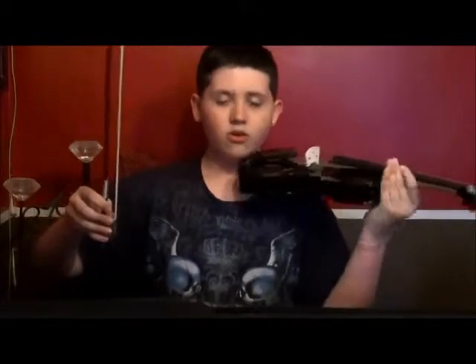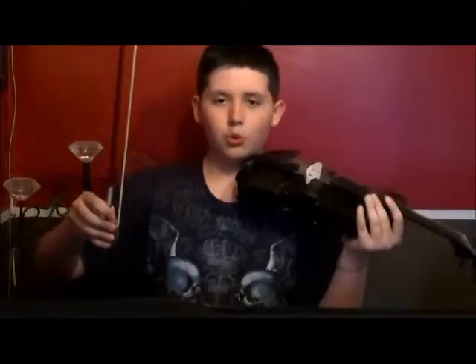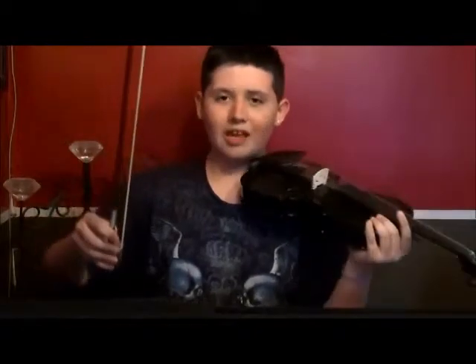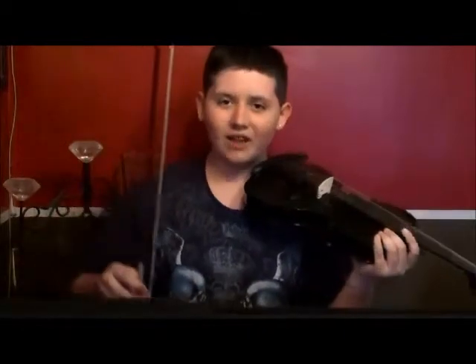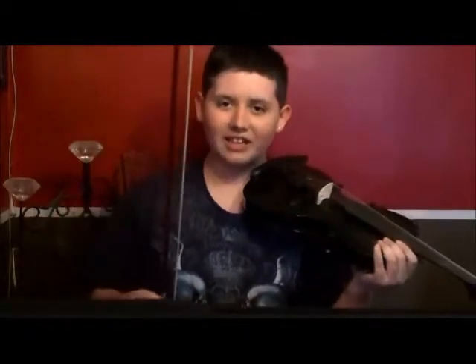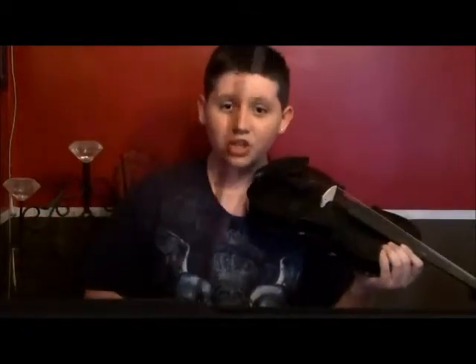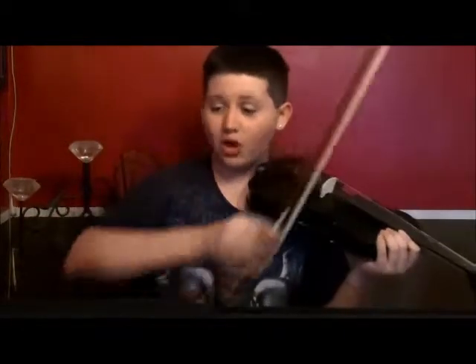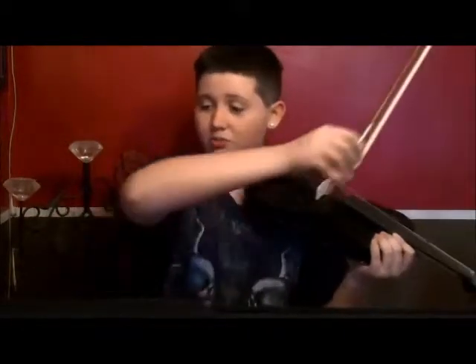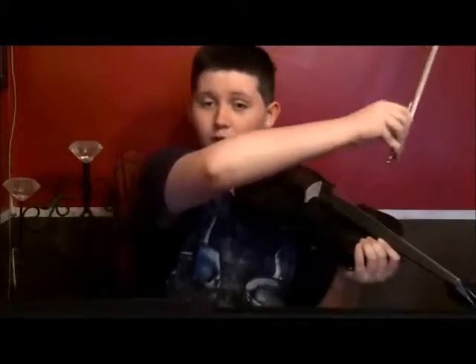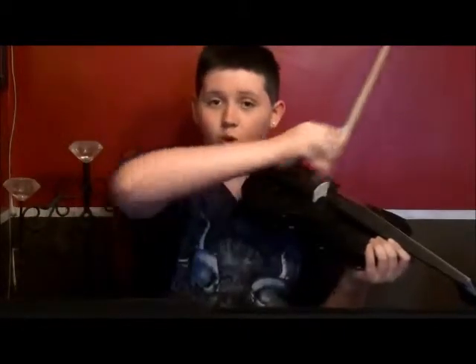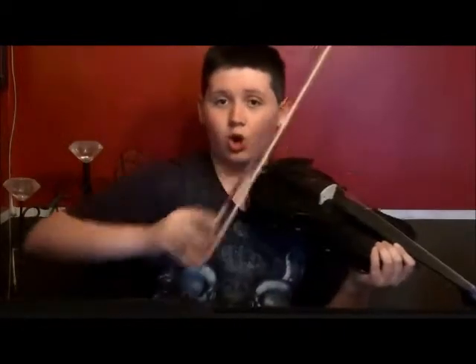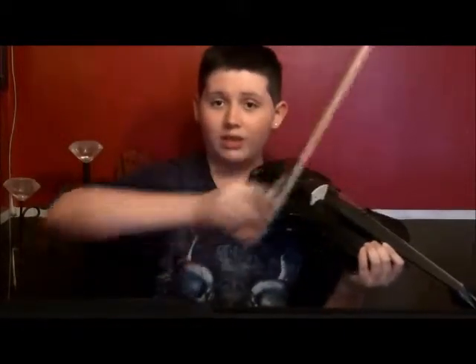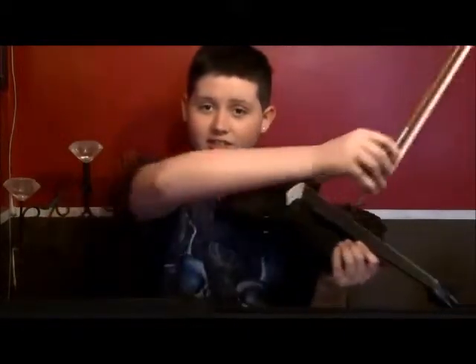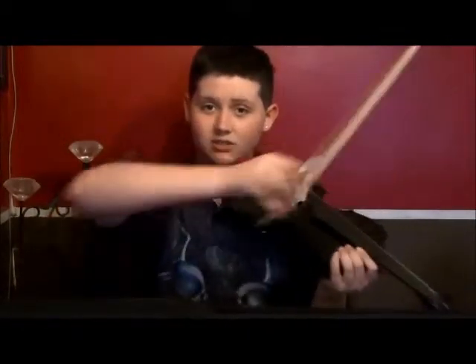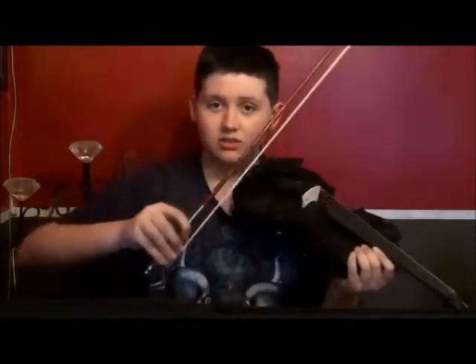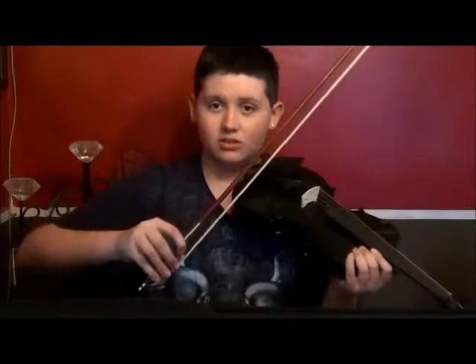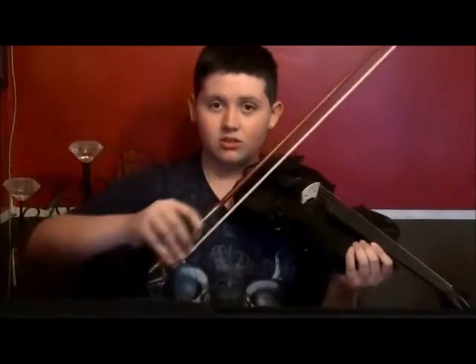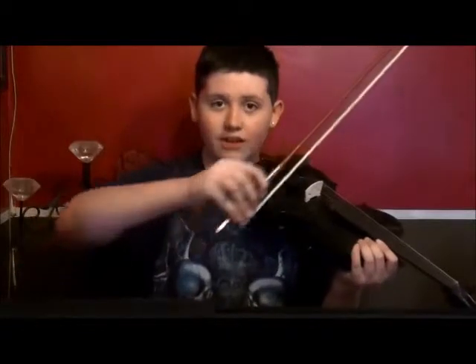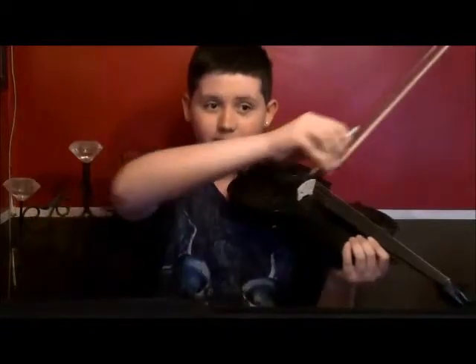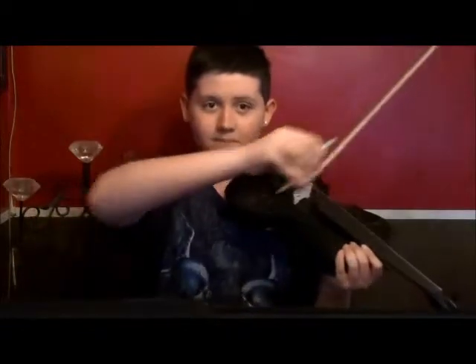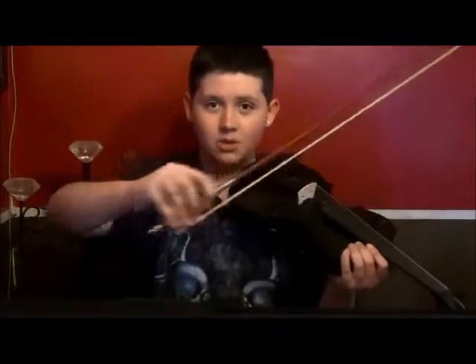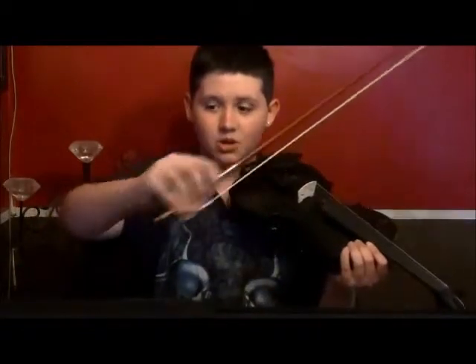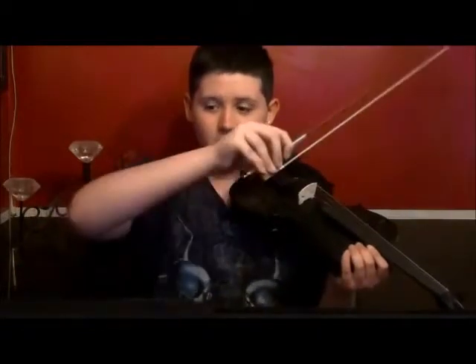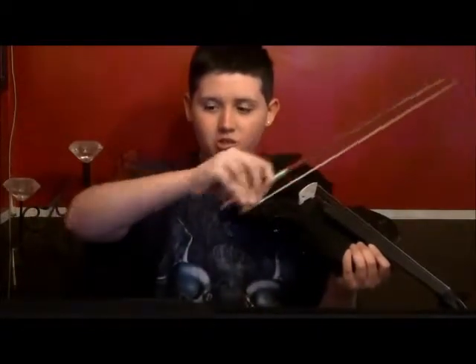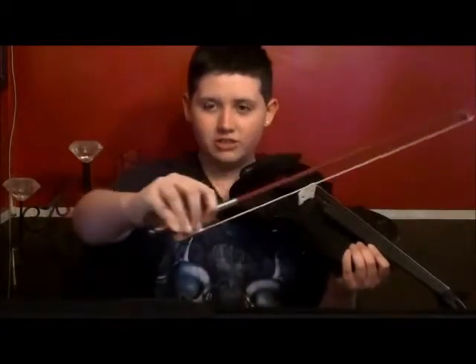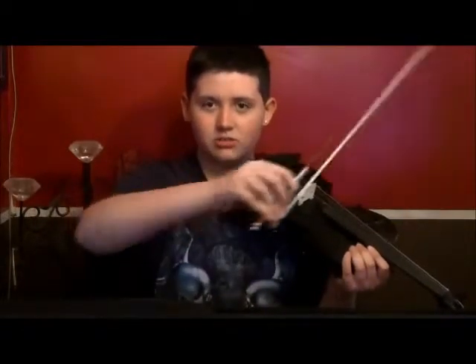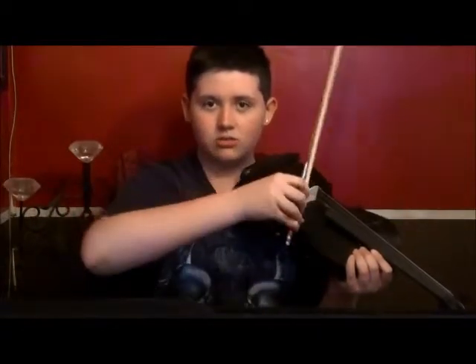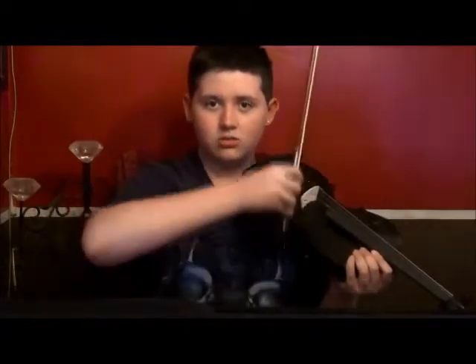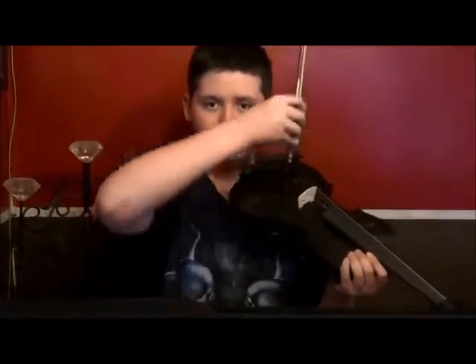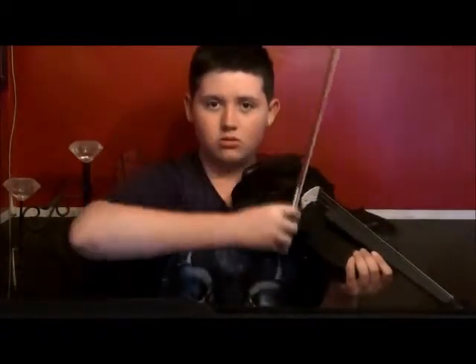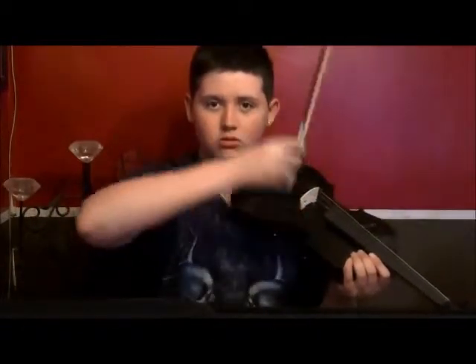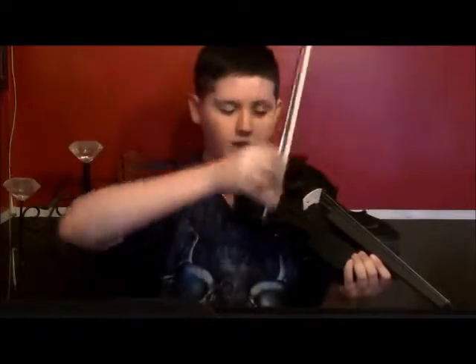When you're playing the violin, you don't want to move your whole arm like this. You always want to do this — just the forearm movement.